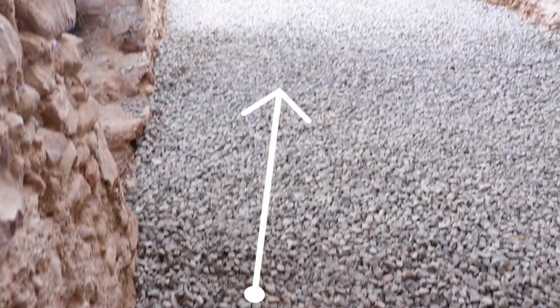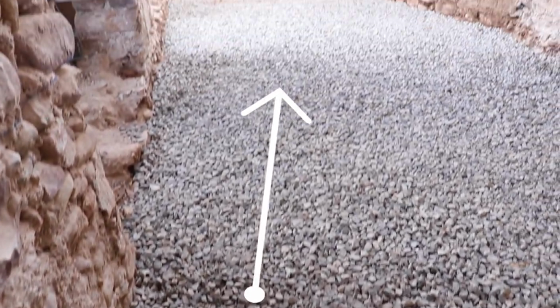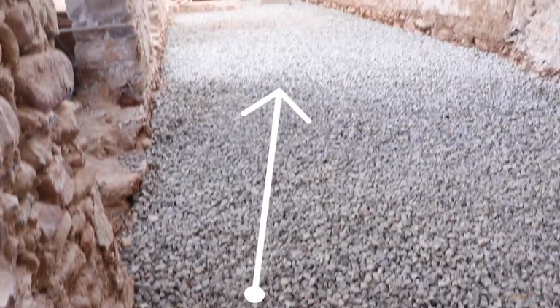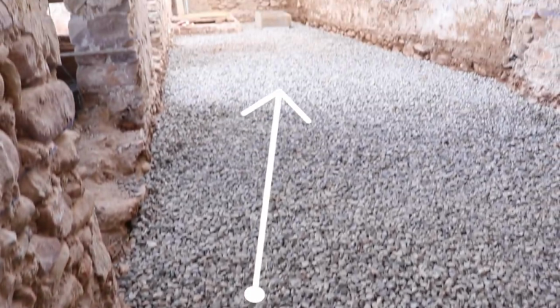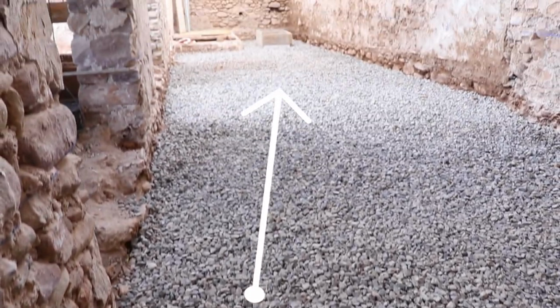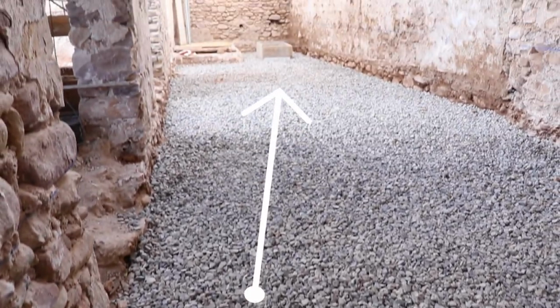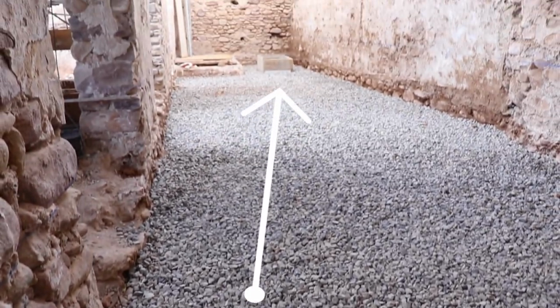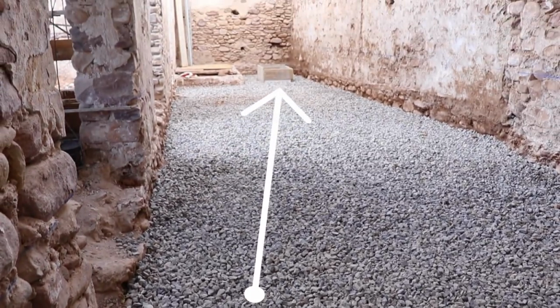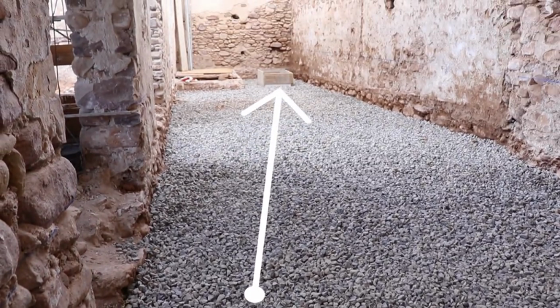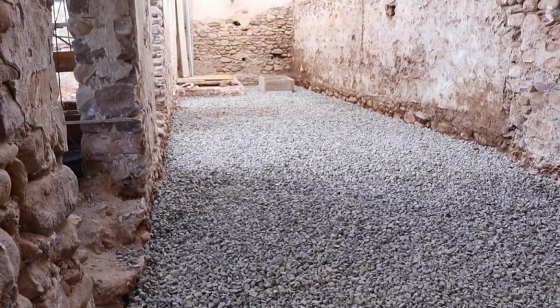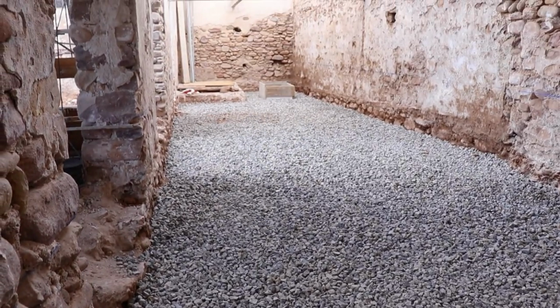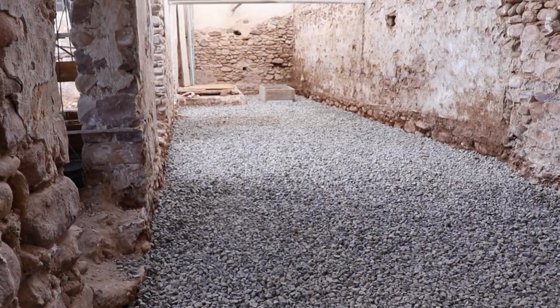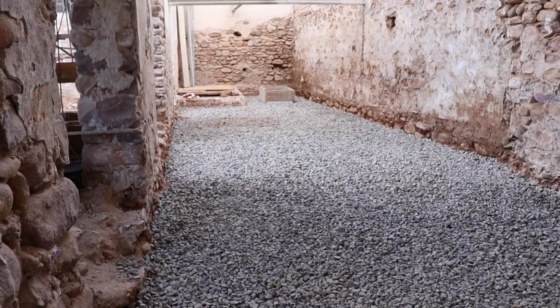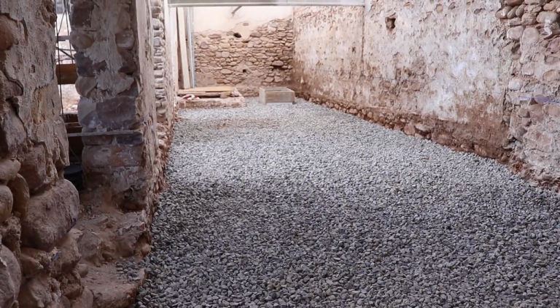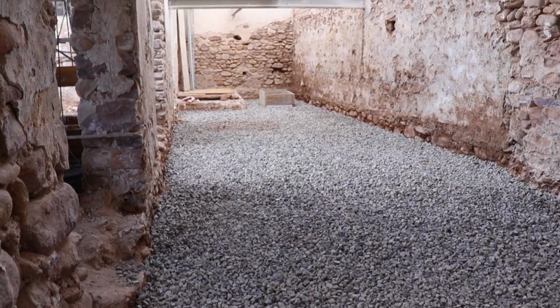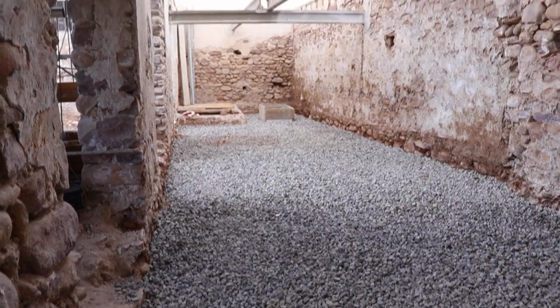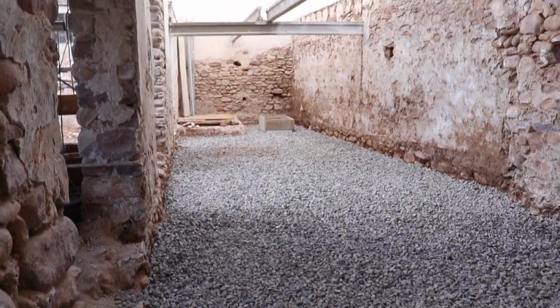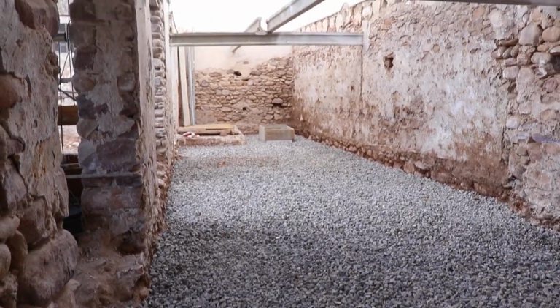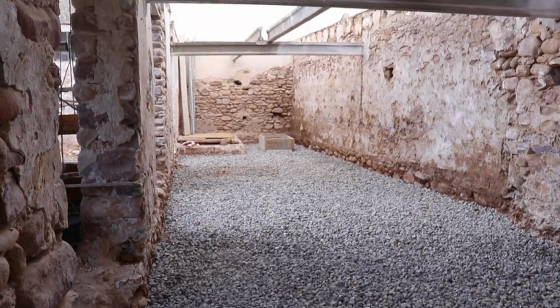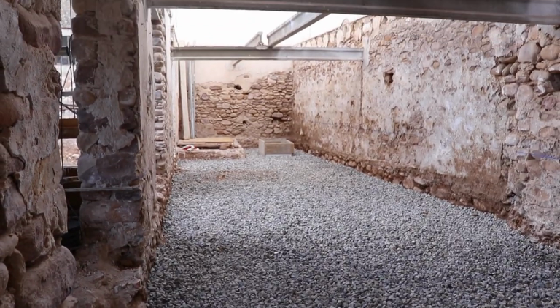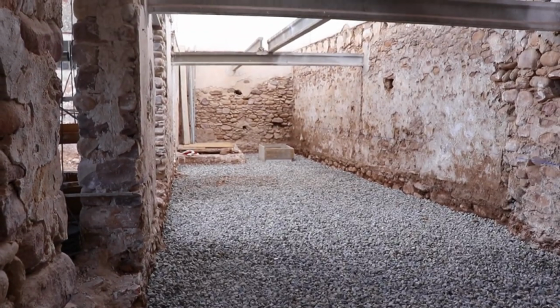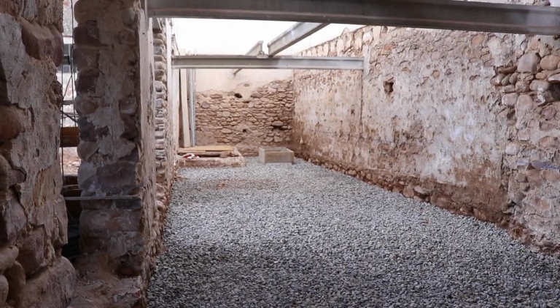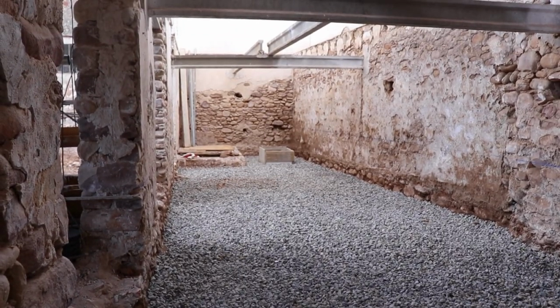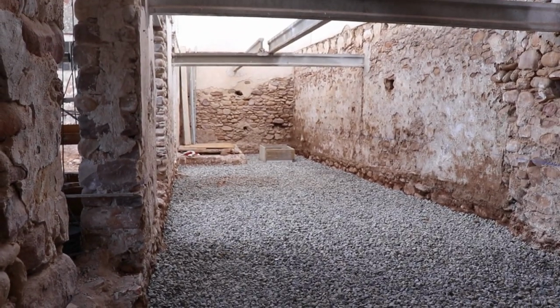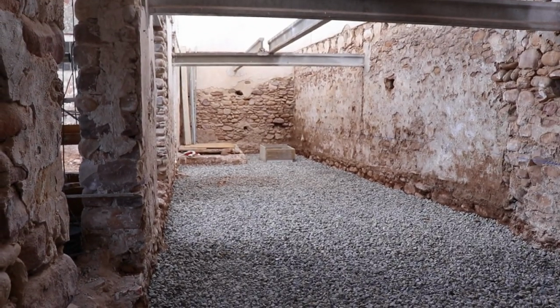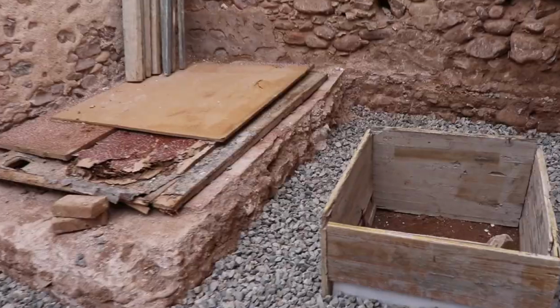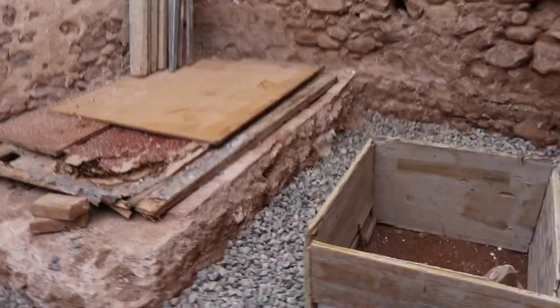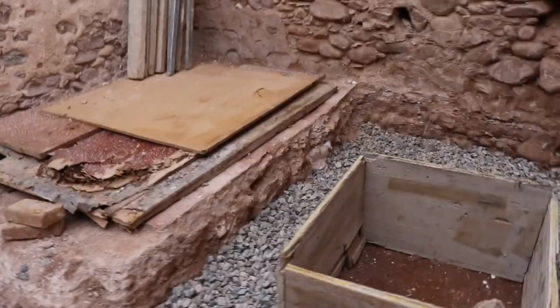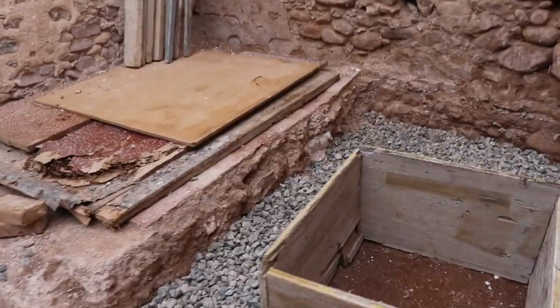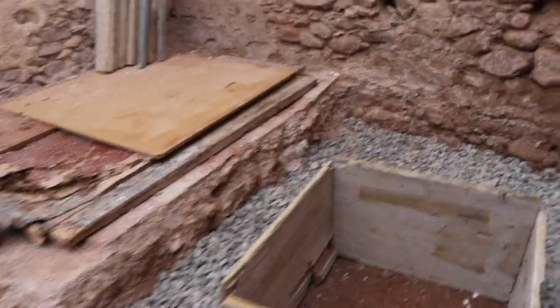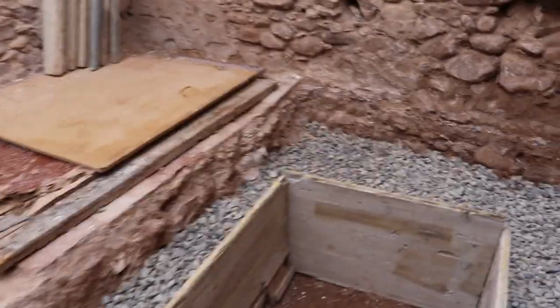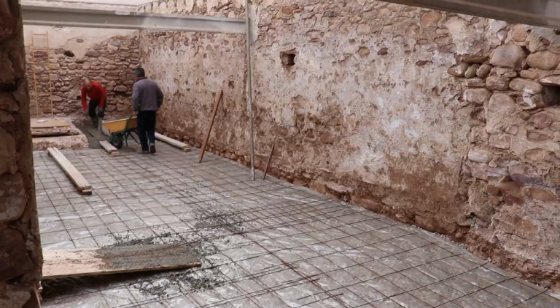The ground floor in La Fabrica is beneath the sewer level in the lane, so we needed to build a pit to allow the waste and sewage to be pumped up into the sewer.